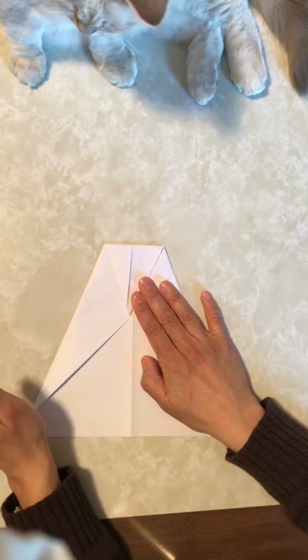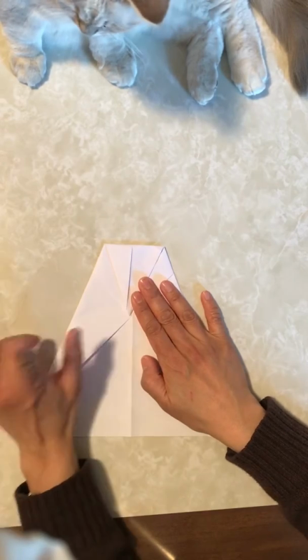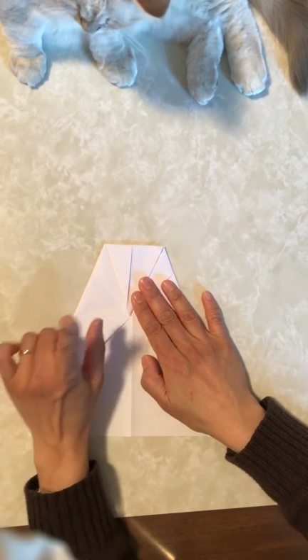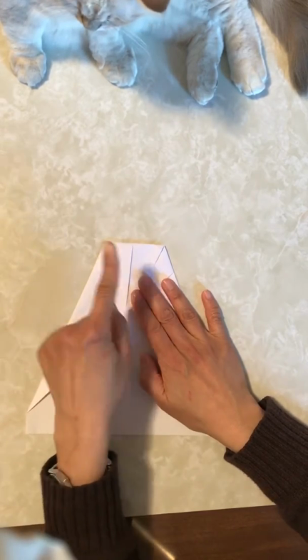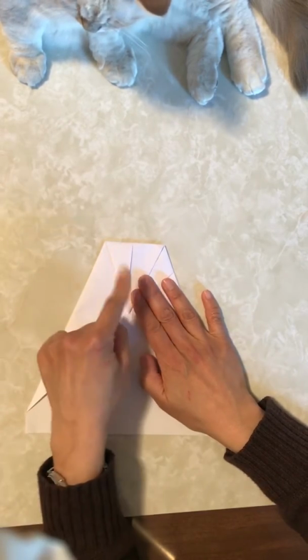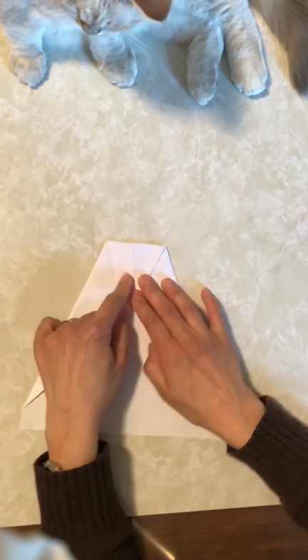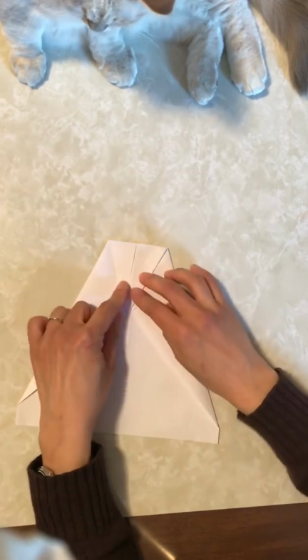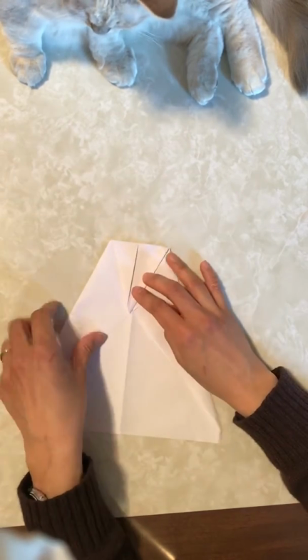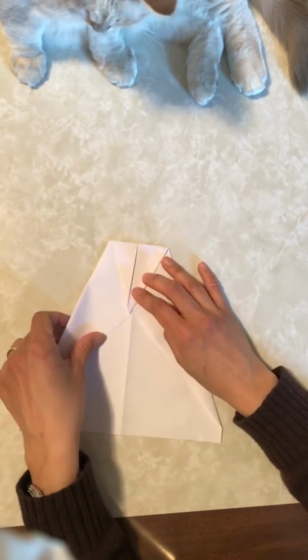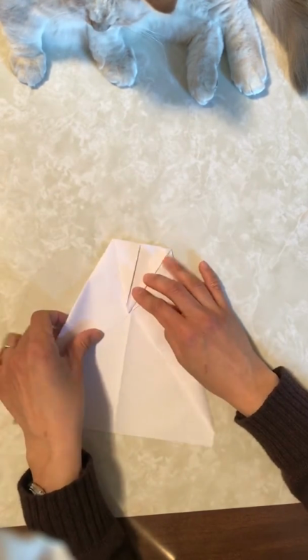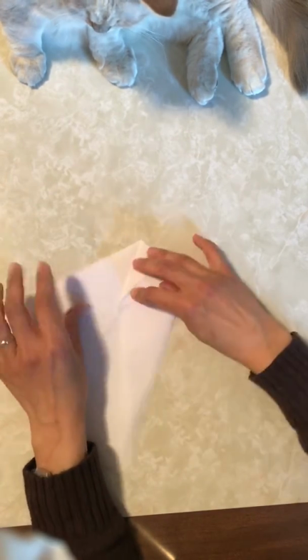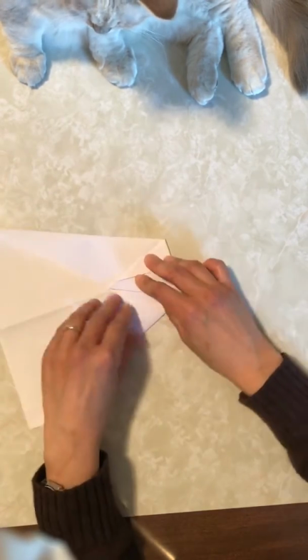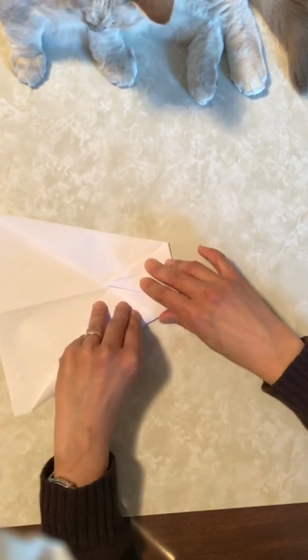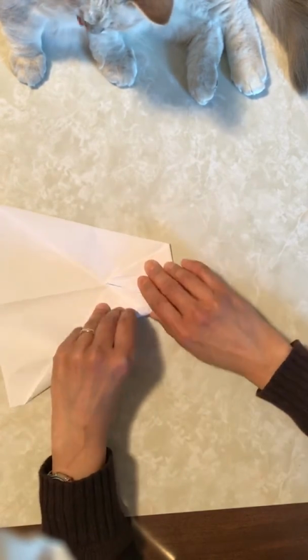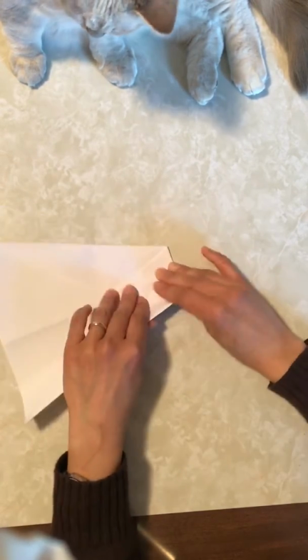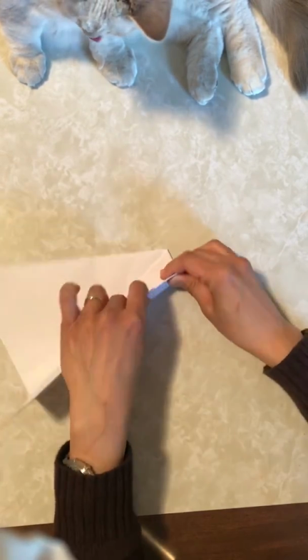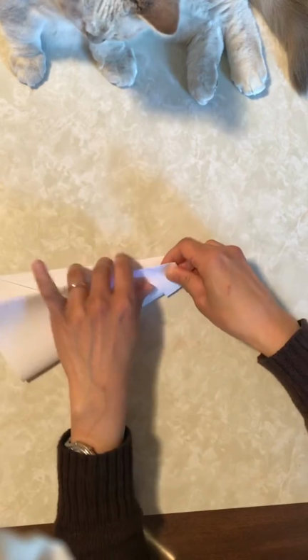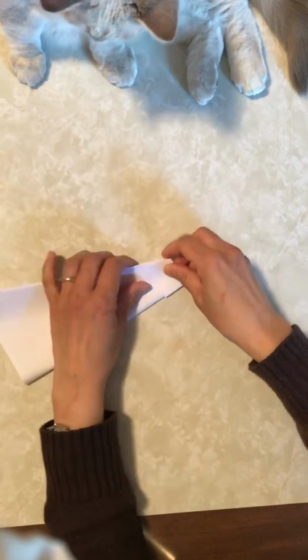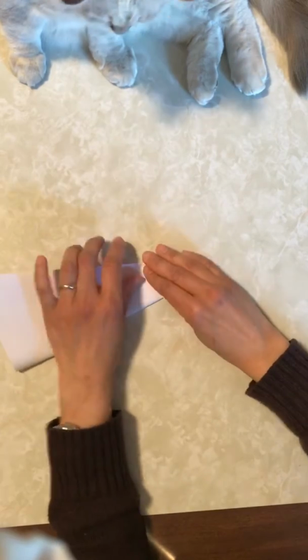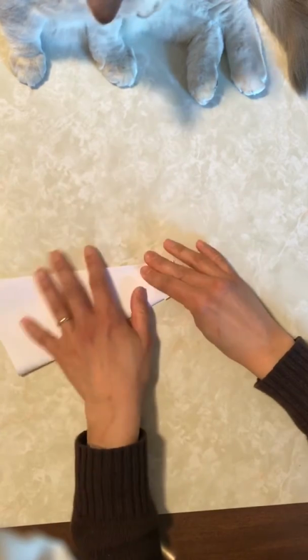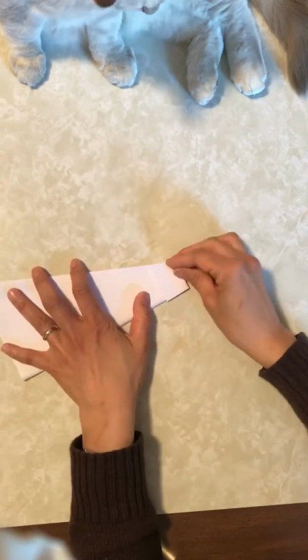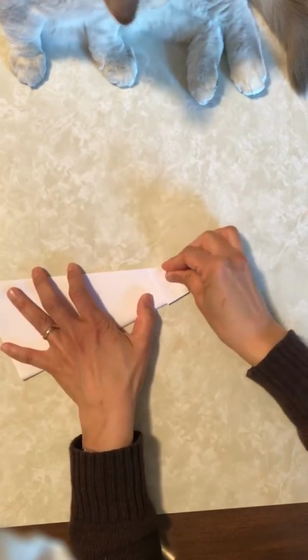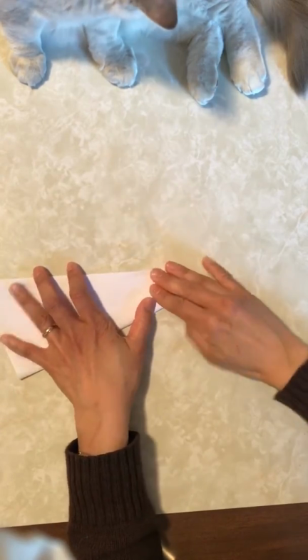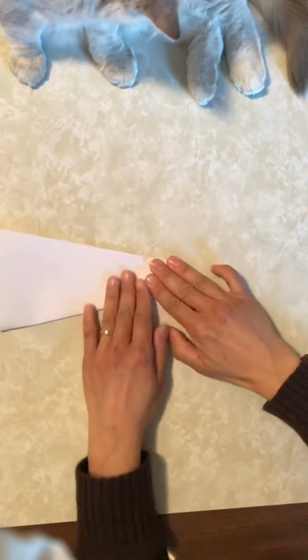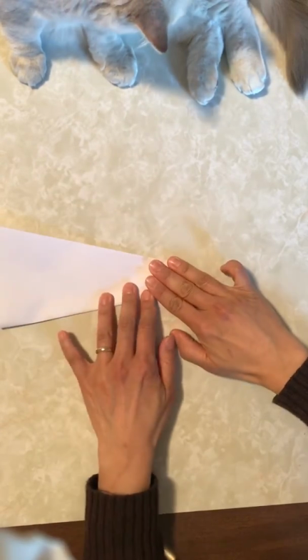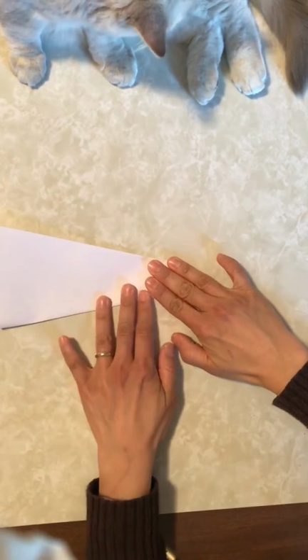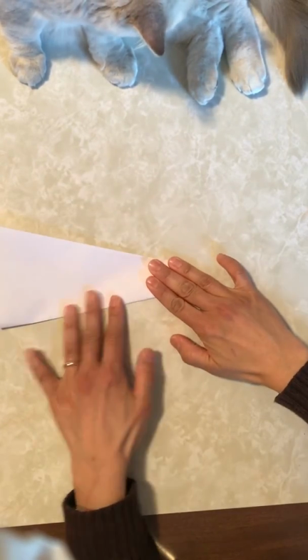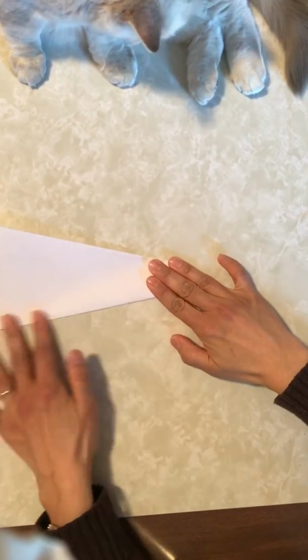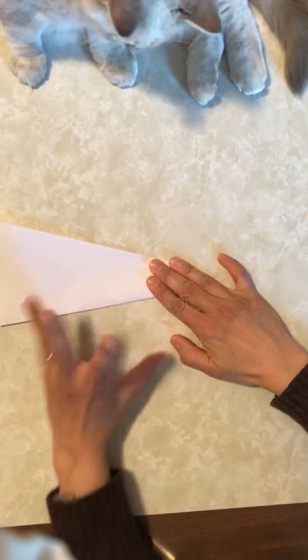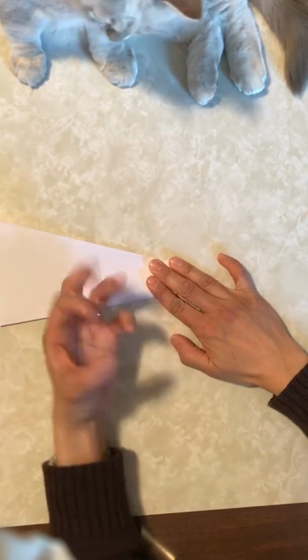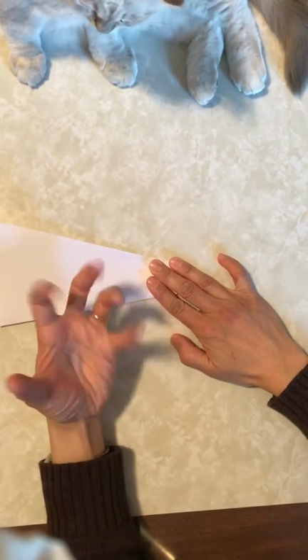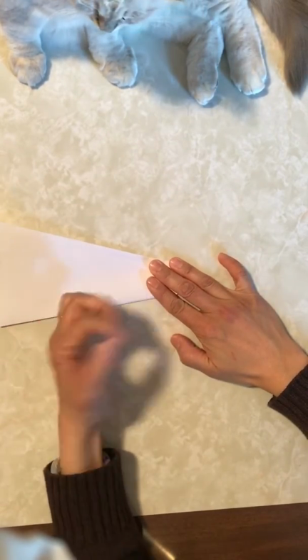Okay, now, fold the entire plane in half. Like this. Press down using your finger muscles.